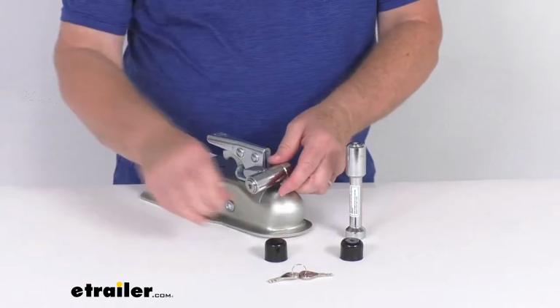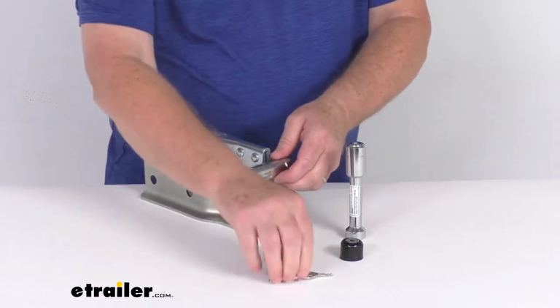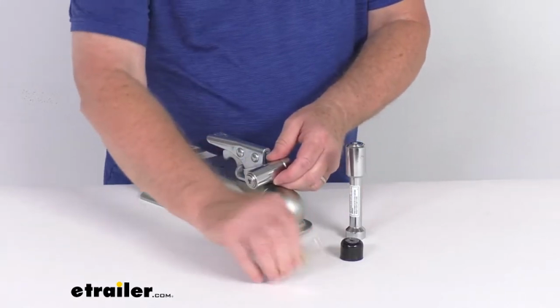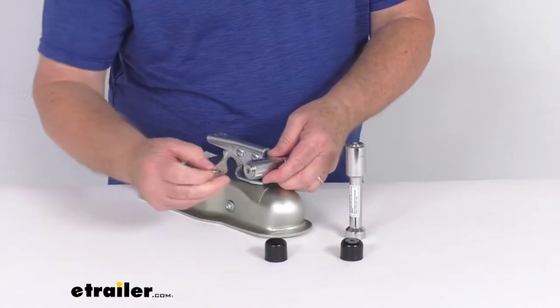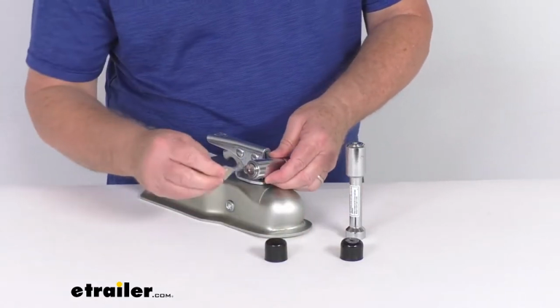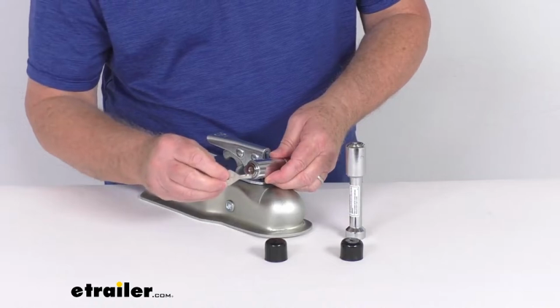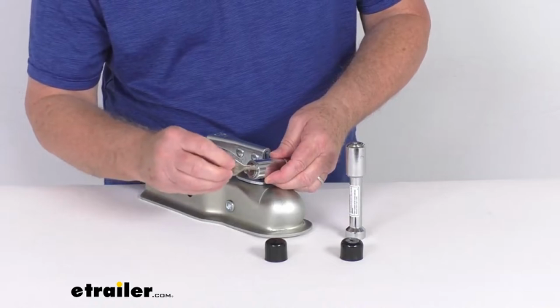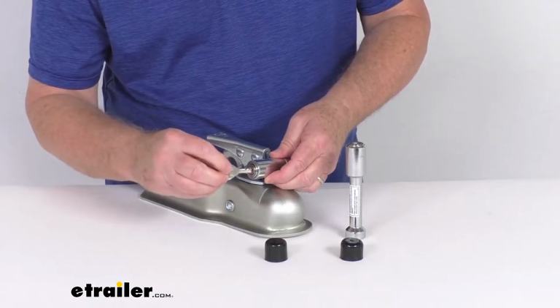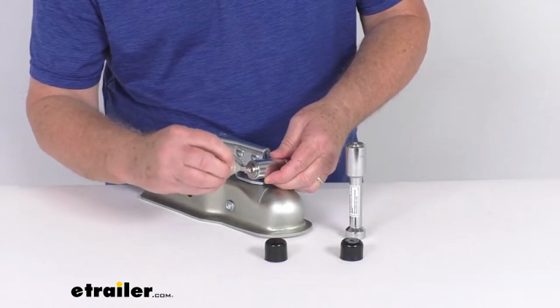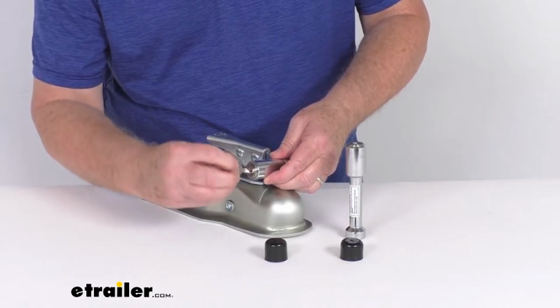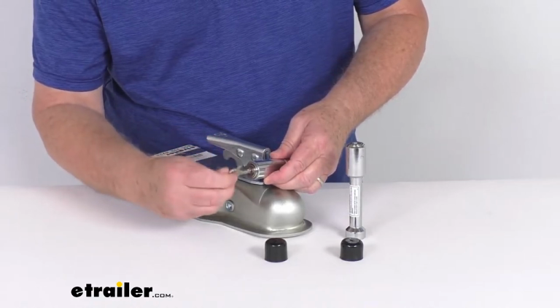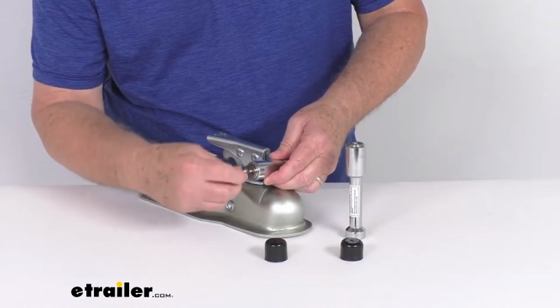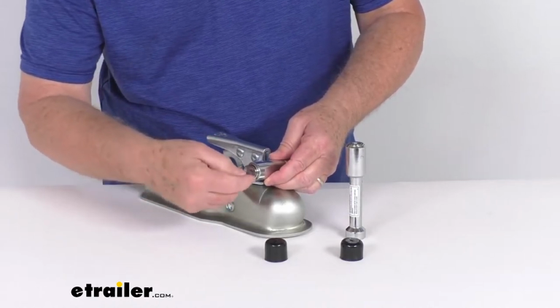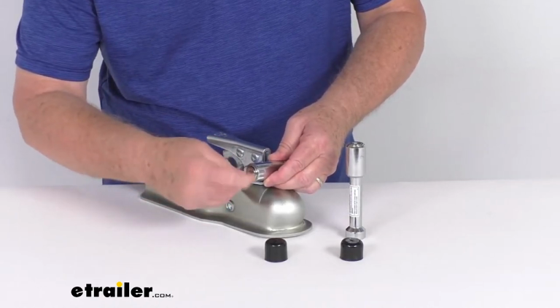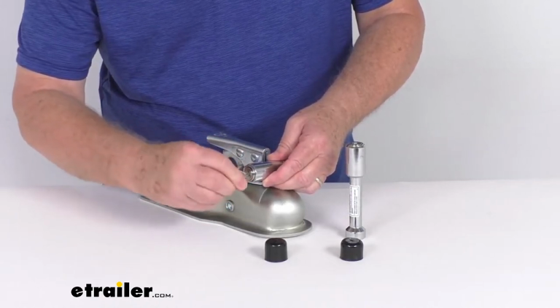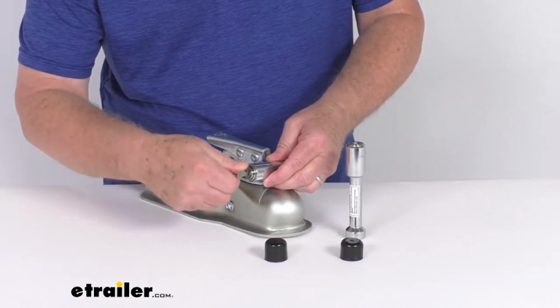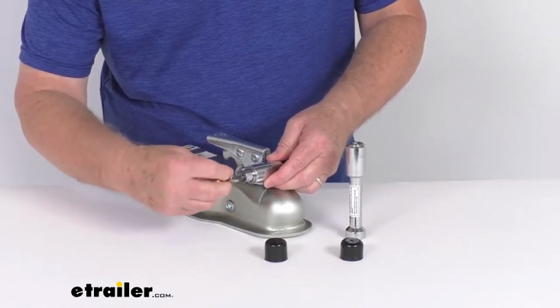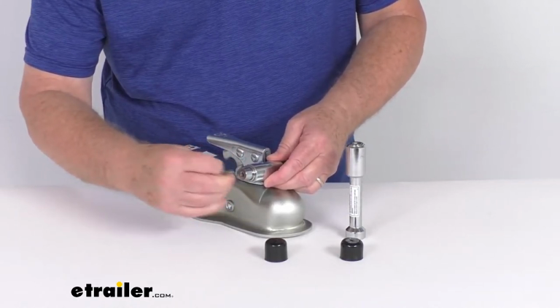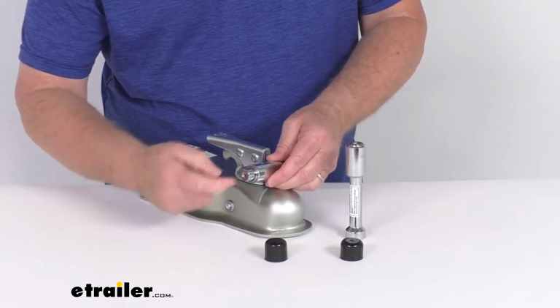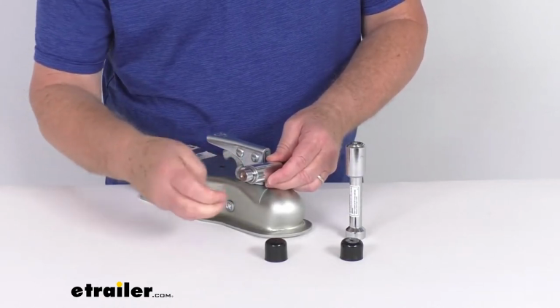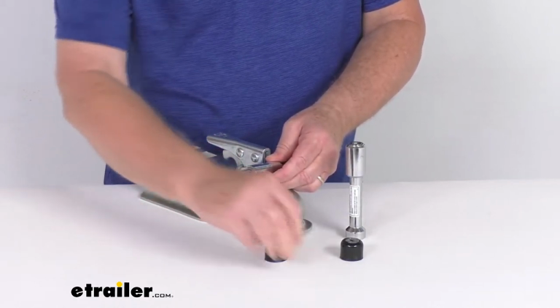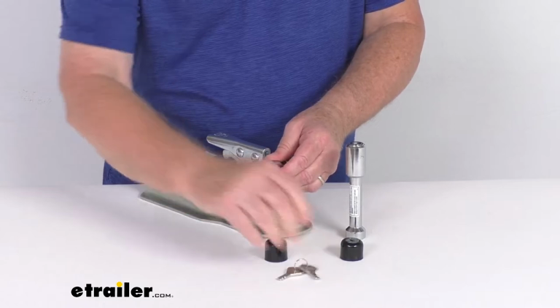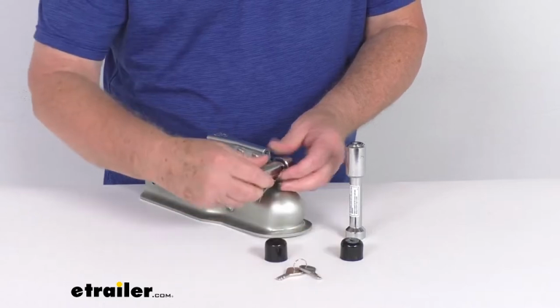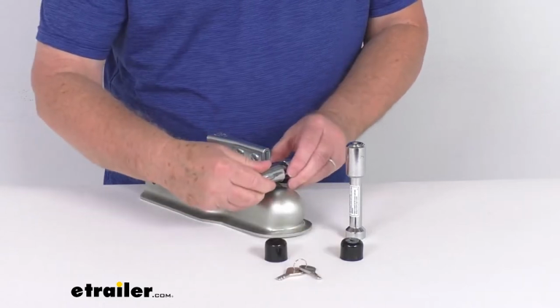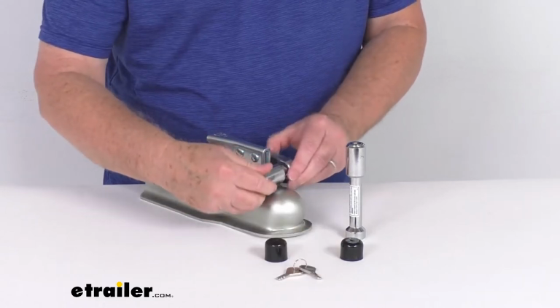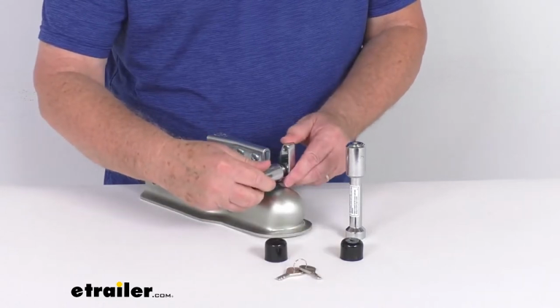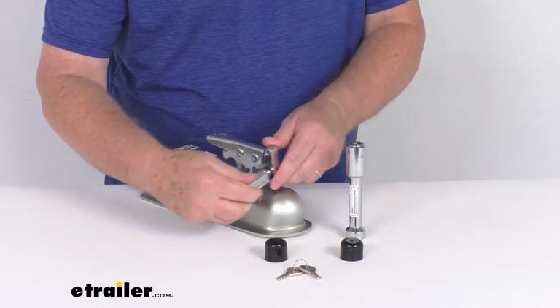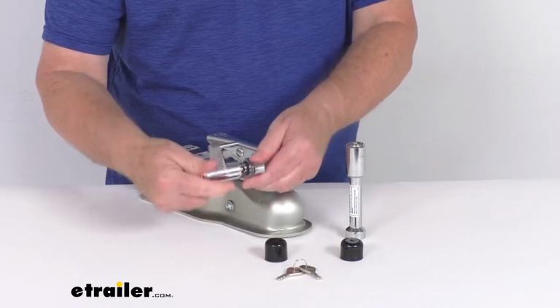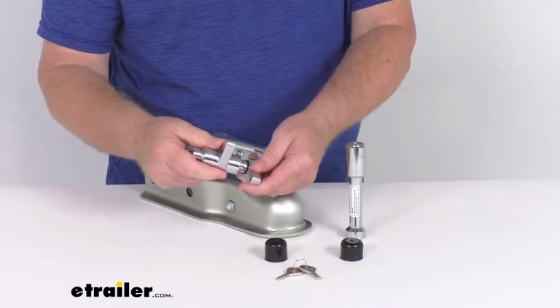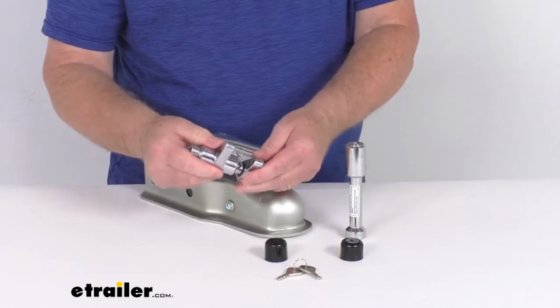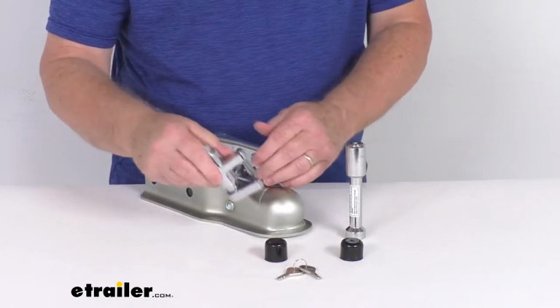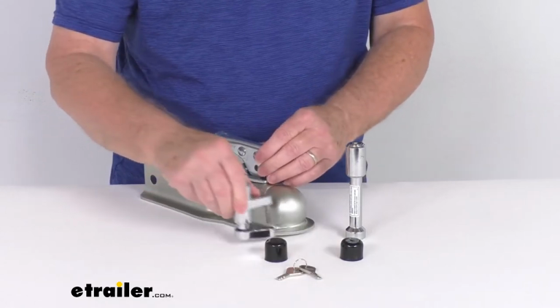To remove it, all you do is take your key, insert it in there, and you'll notice that pops out. It allows you to swivel that, and you can remove it just like that.